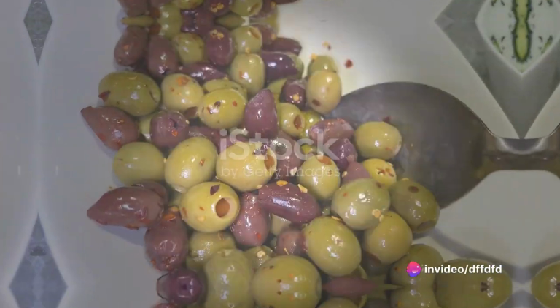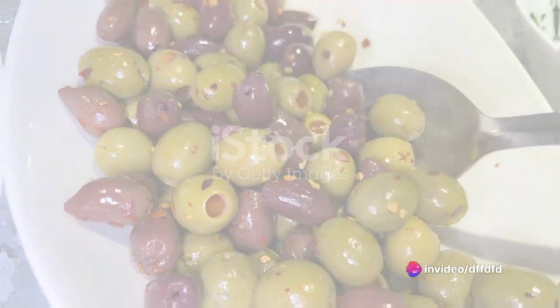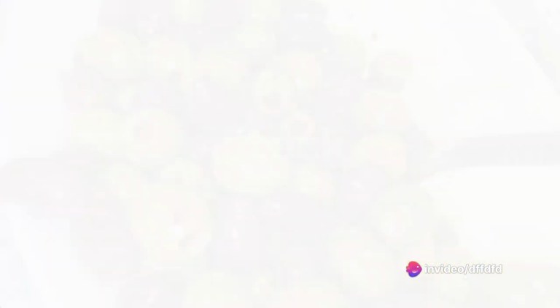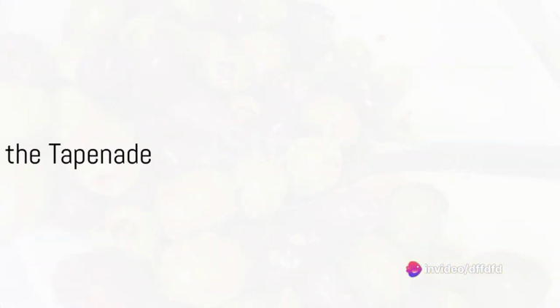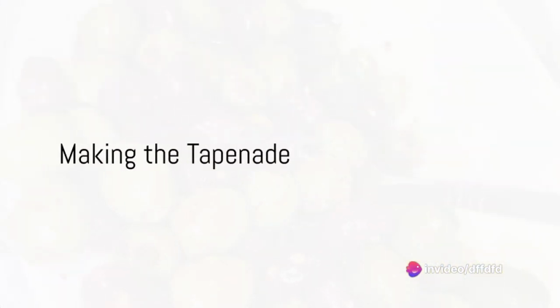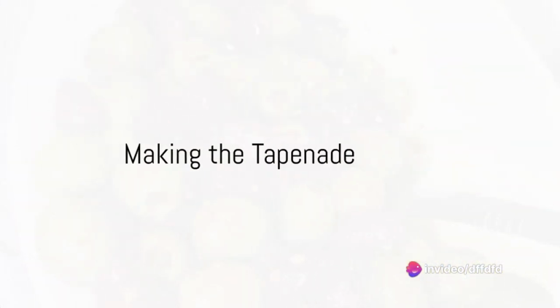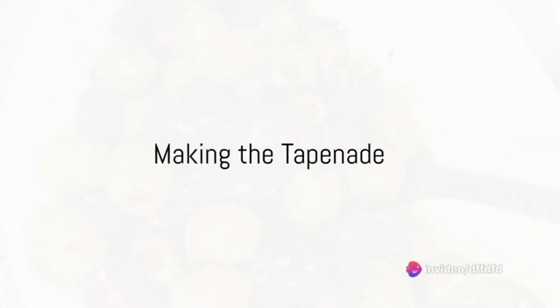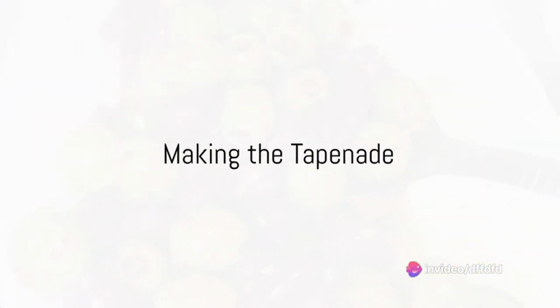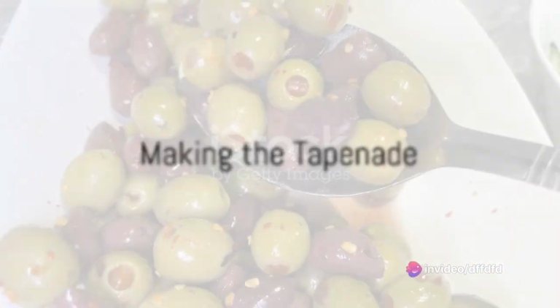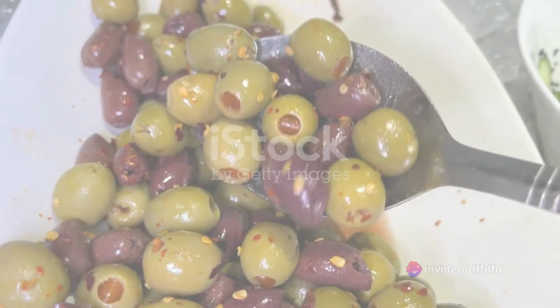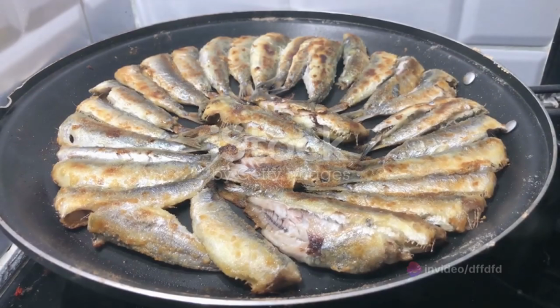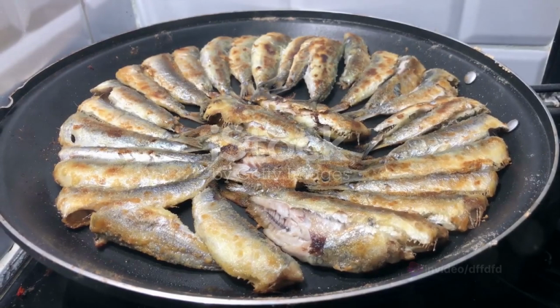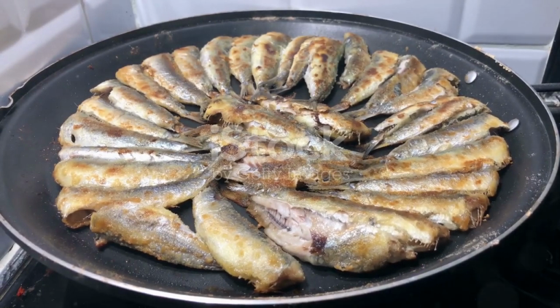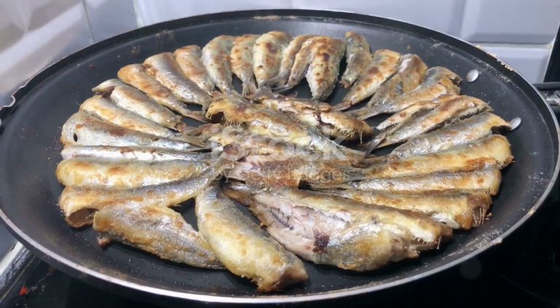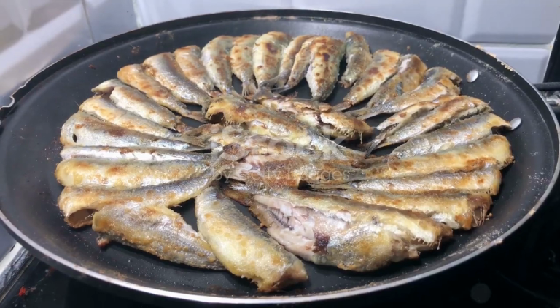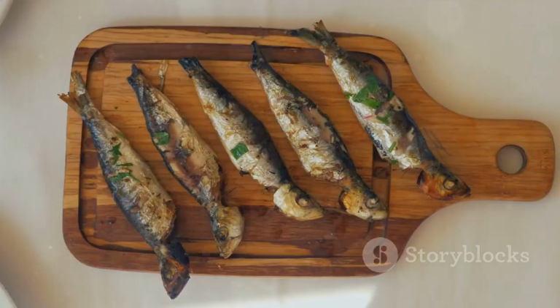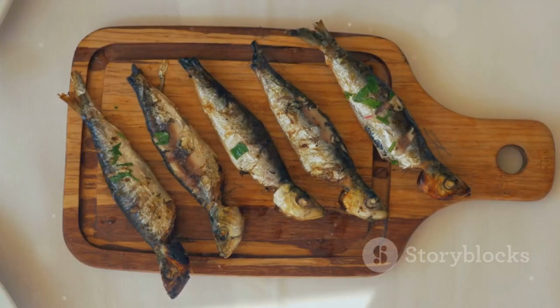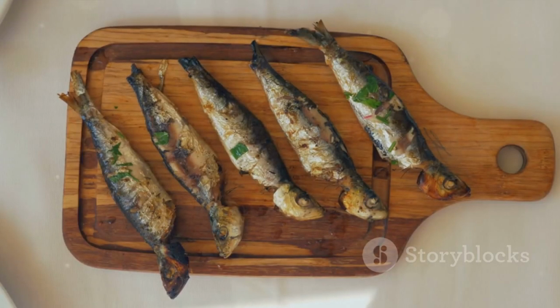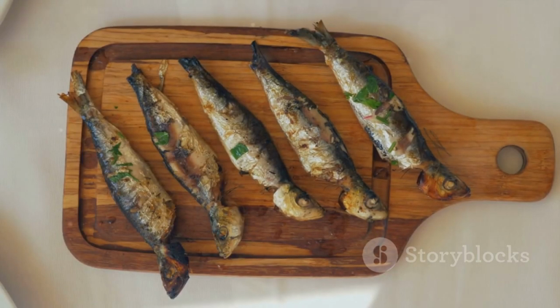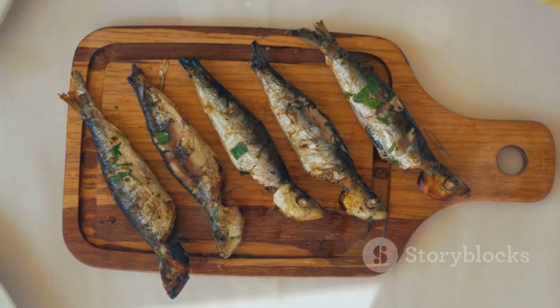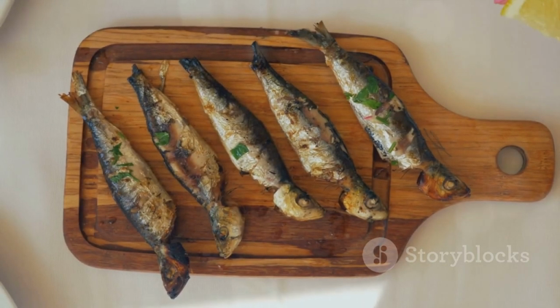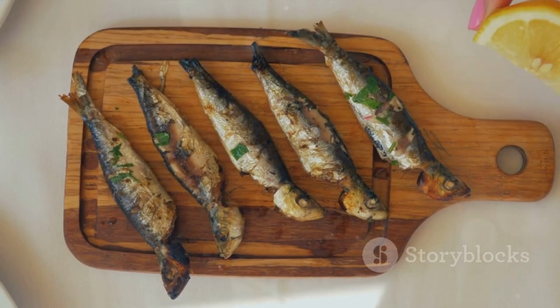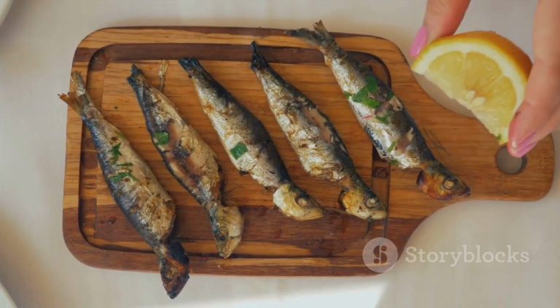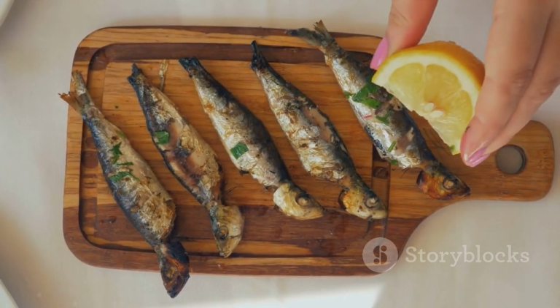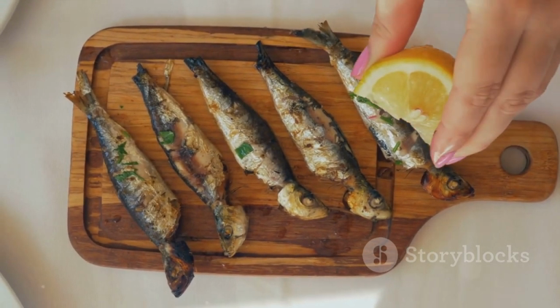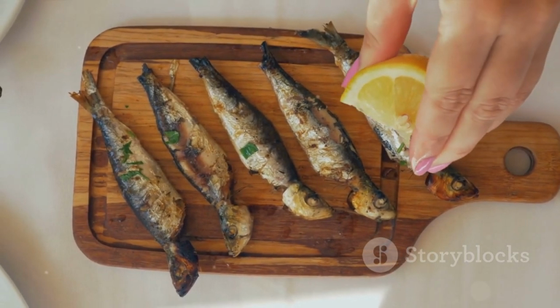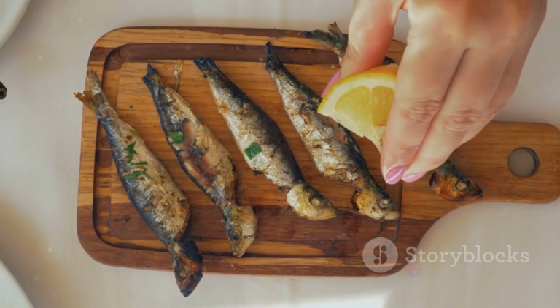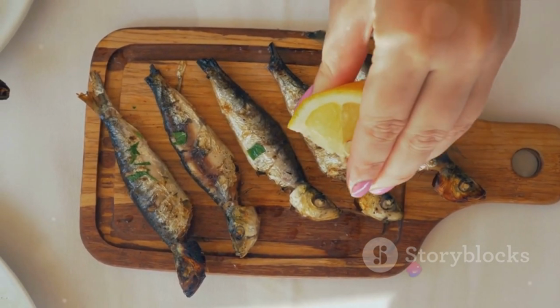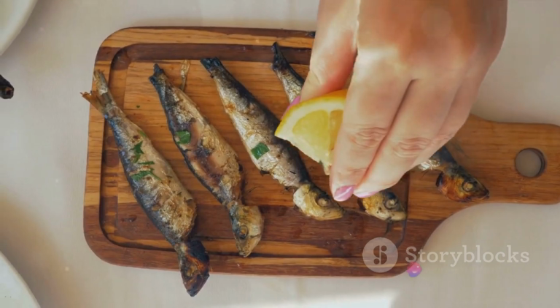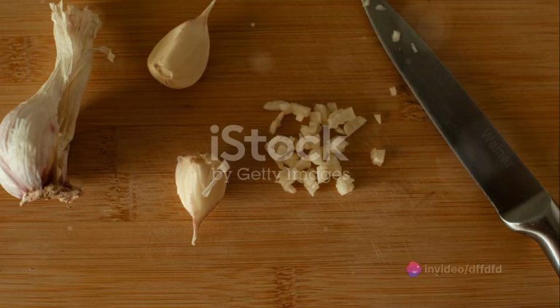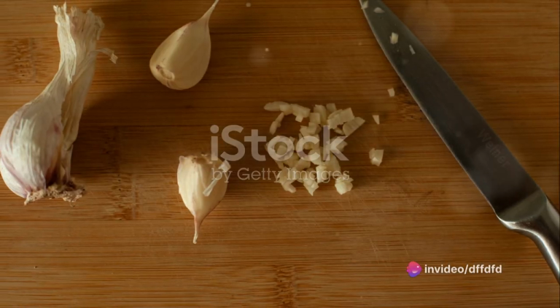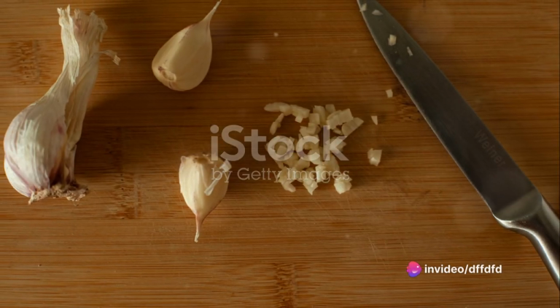Begin by tossing the kalamata olives into a food processor. These dark purple fruits are the base of our tapenade, providing a robust, tangy flavor that's a signature of this dish.